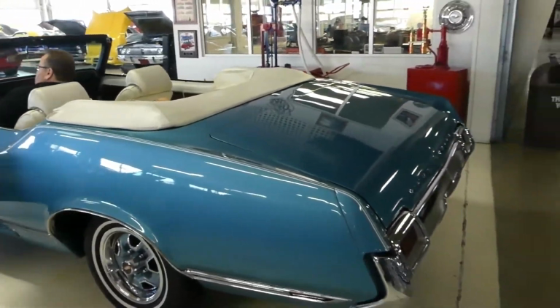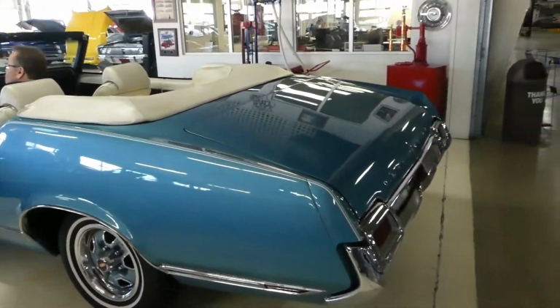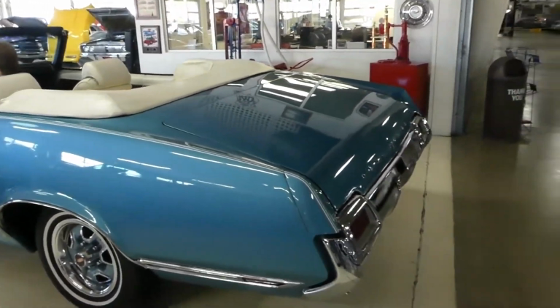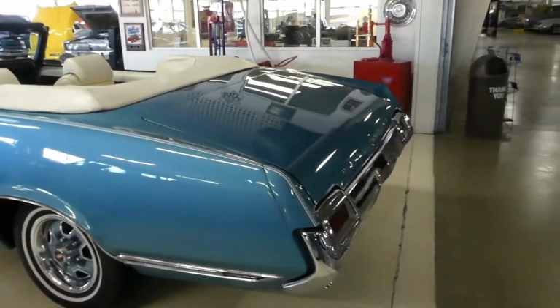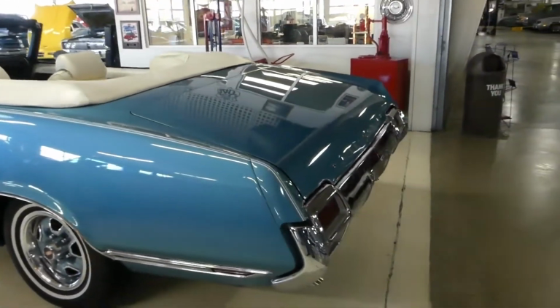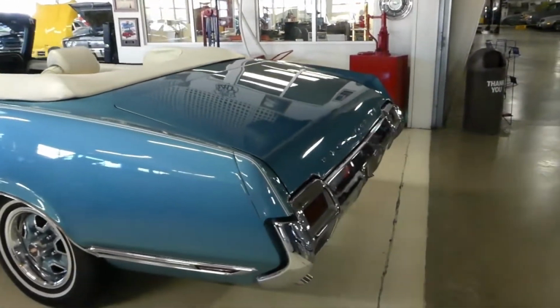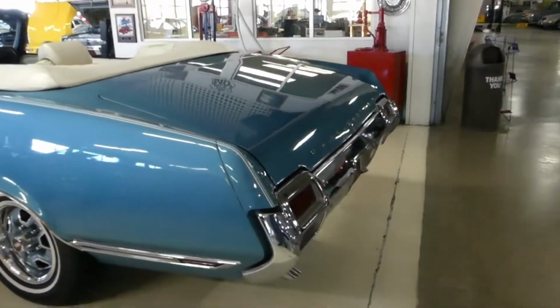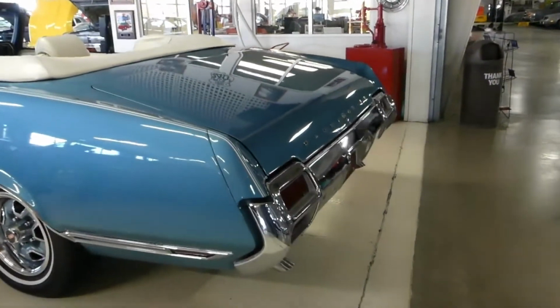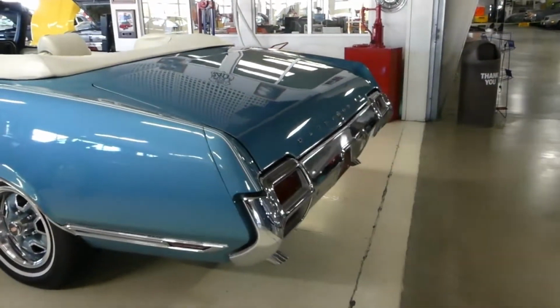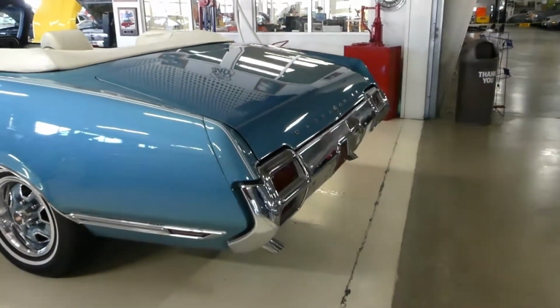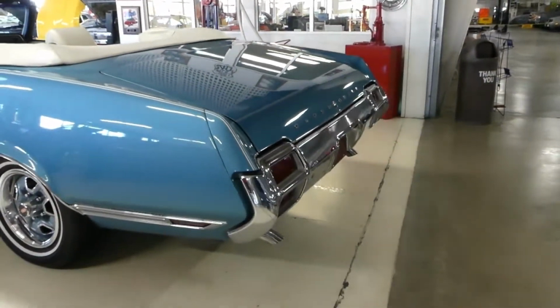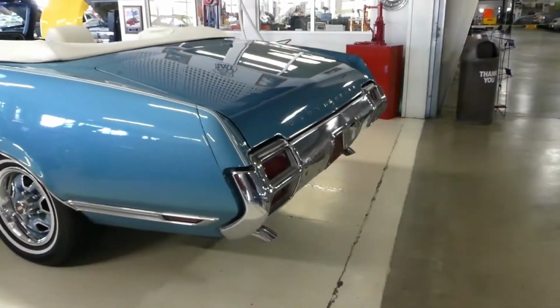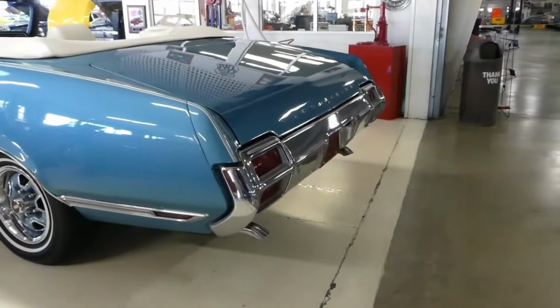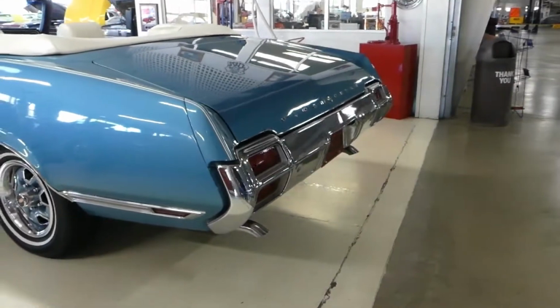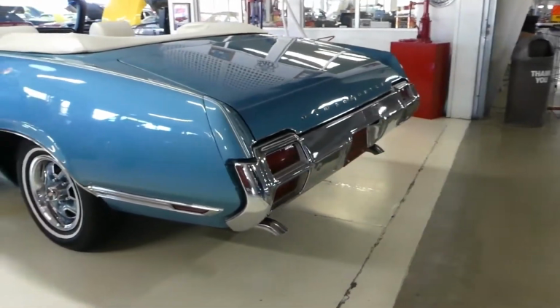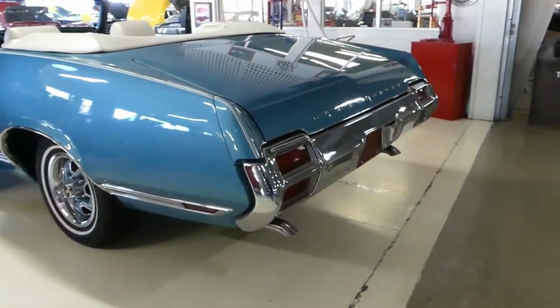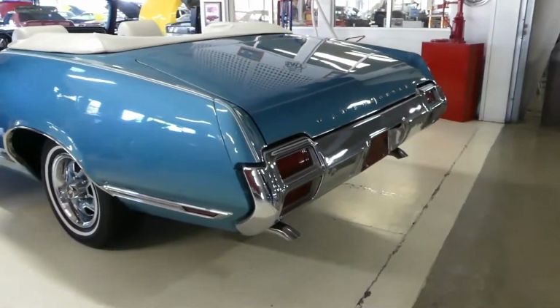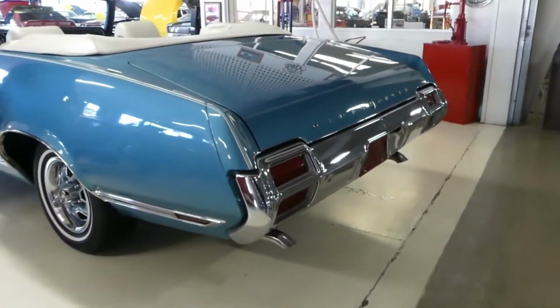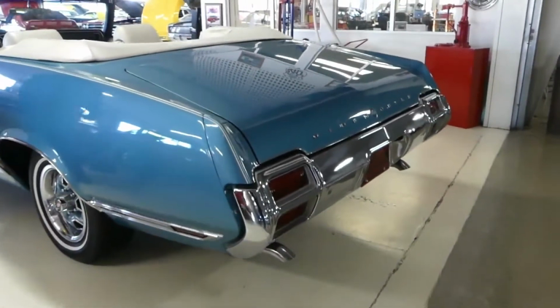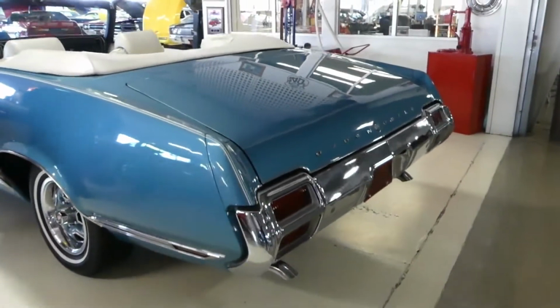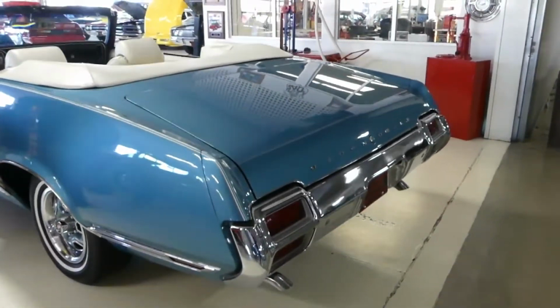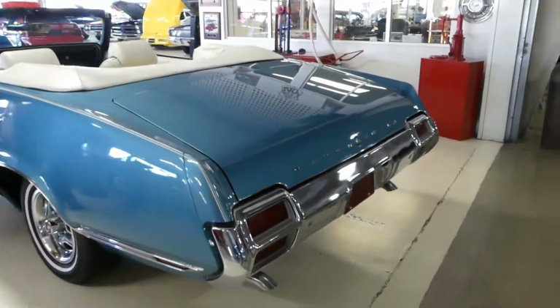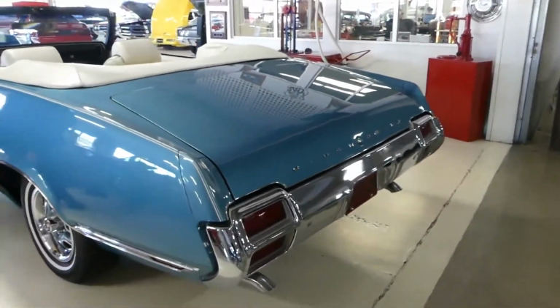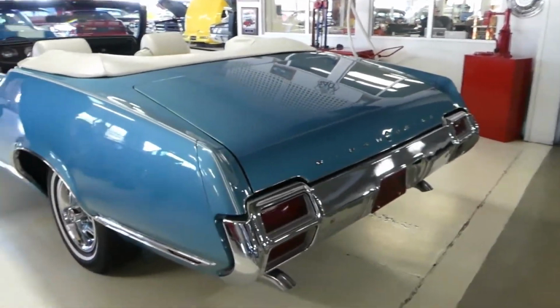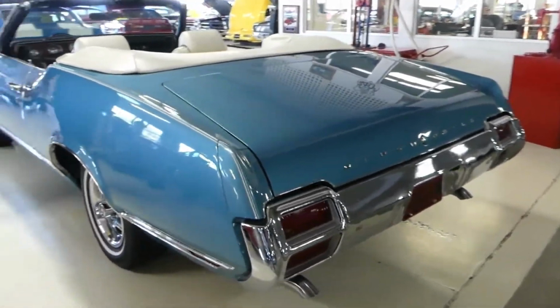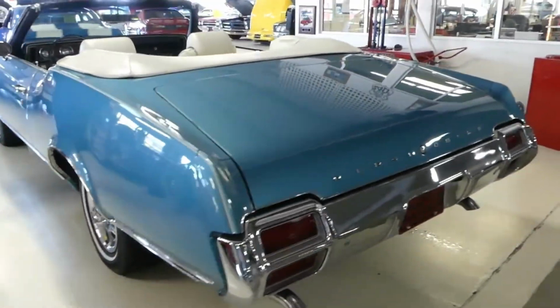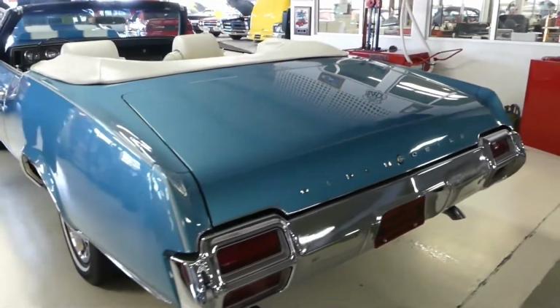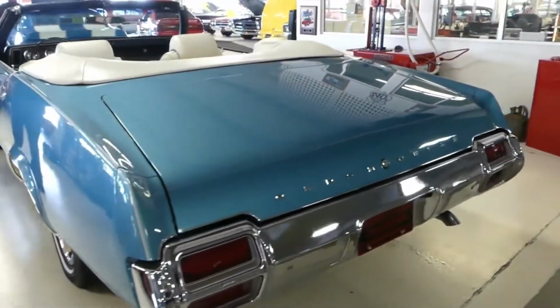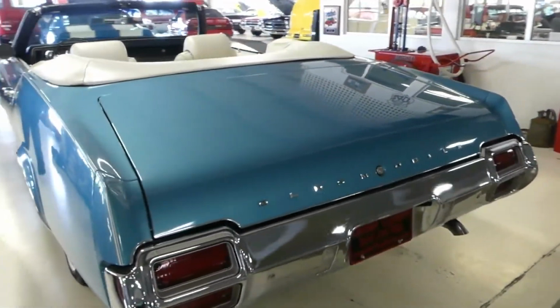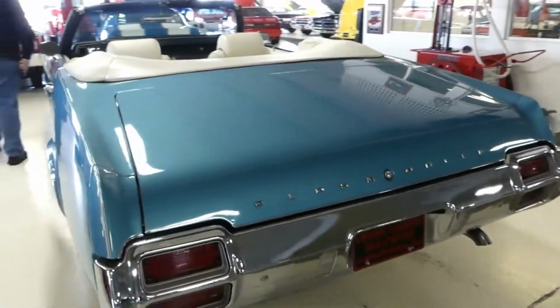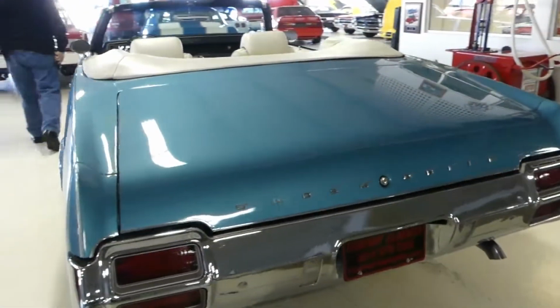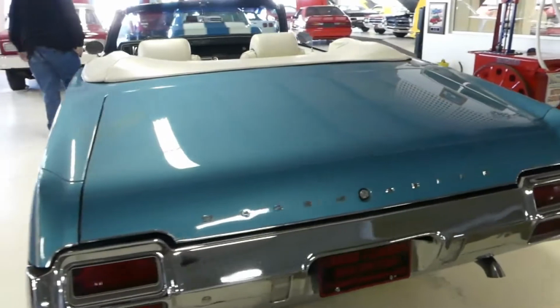Good day everybody, Curtis Cruiser Classics here, introducing a beautiful 1971 Oldsmobile Cutlass.